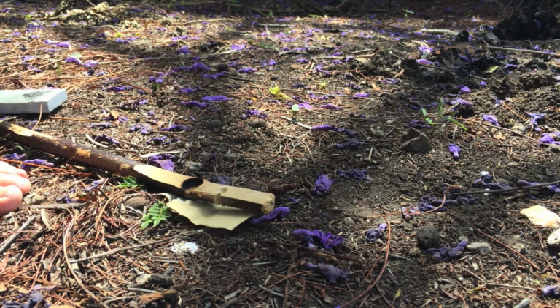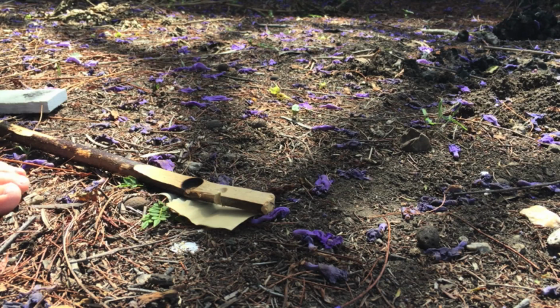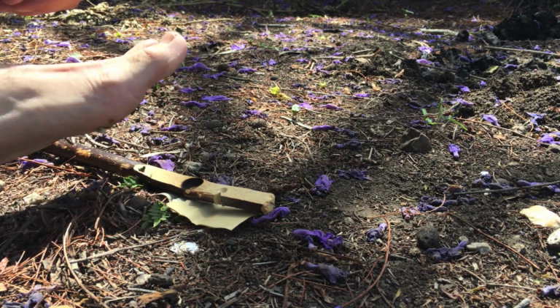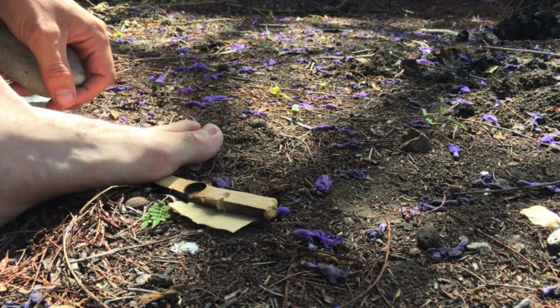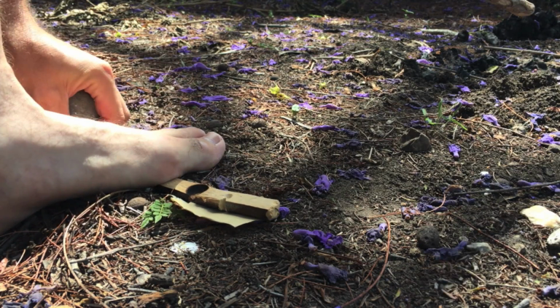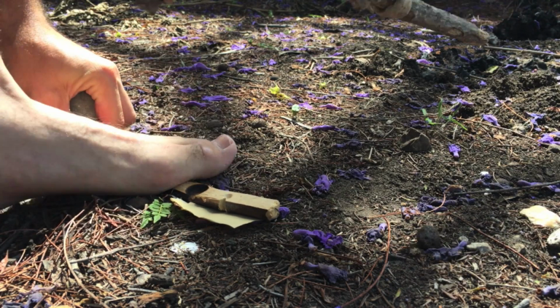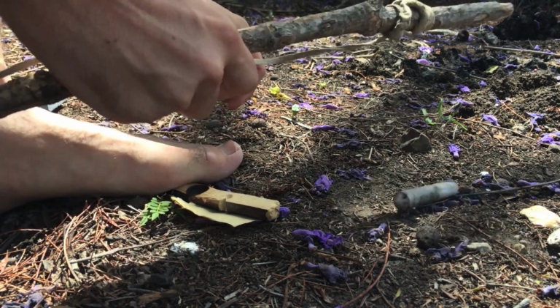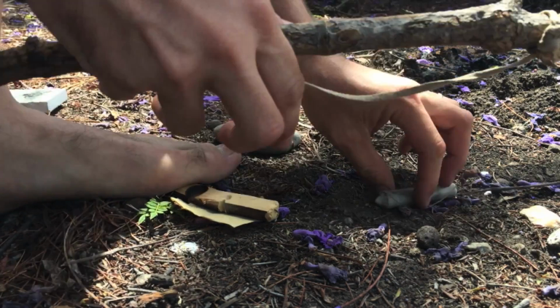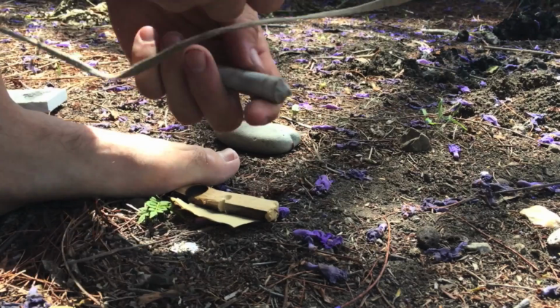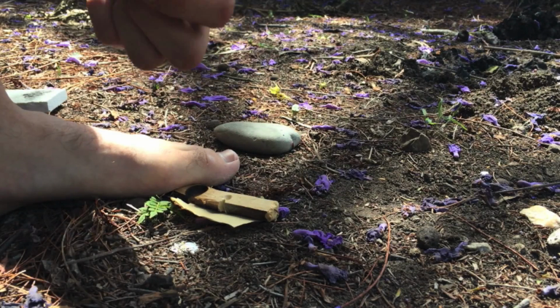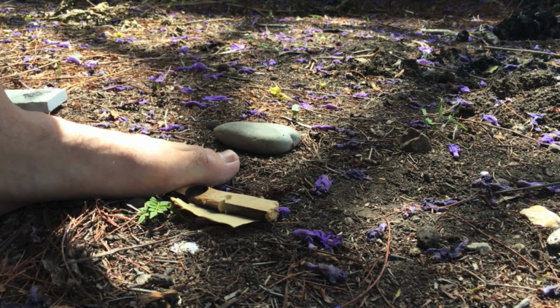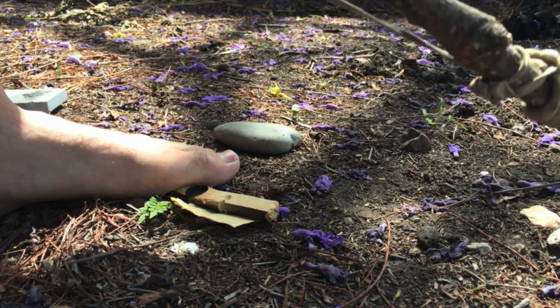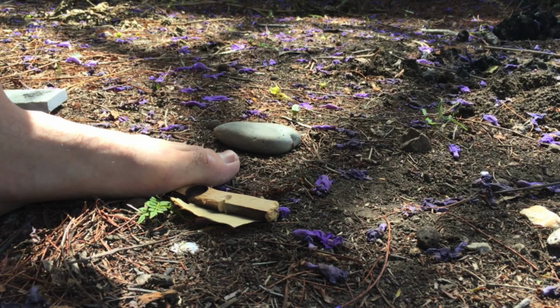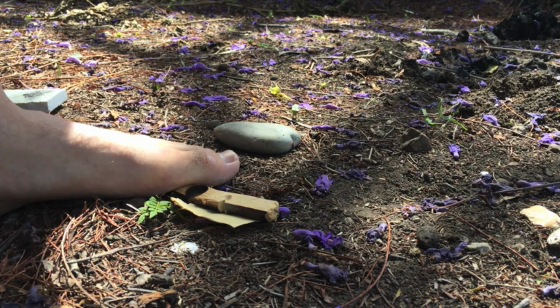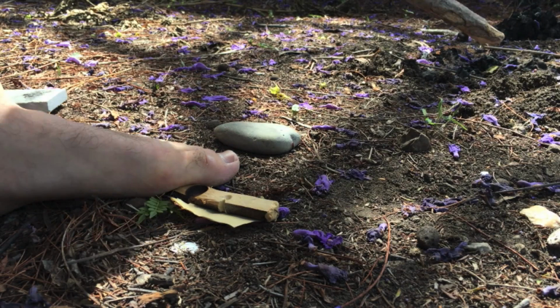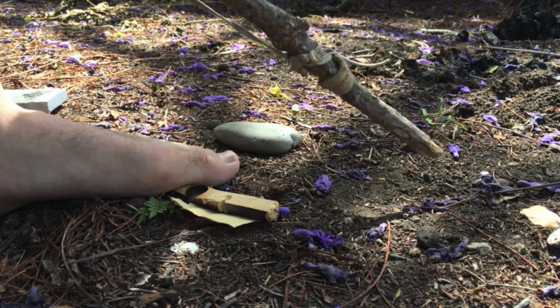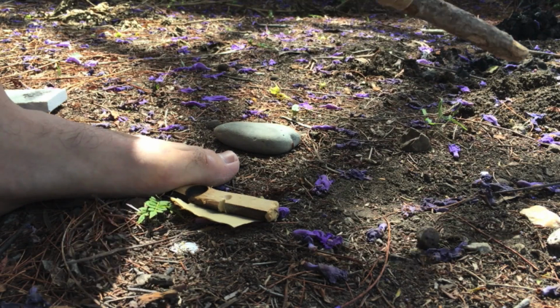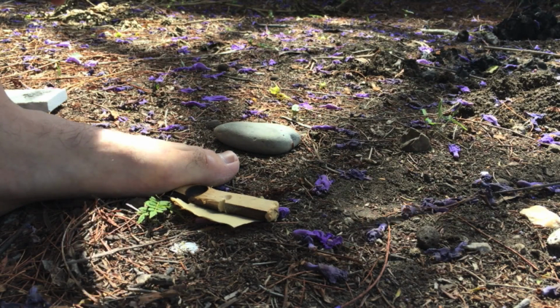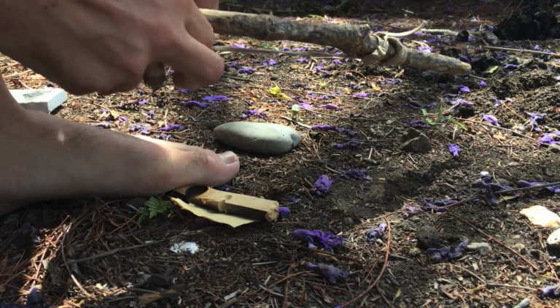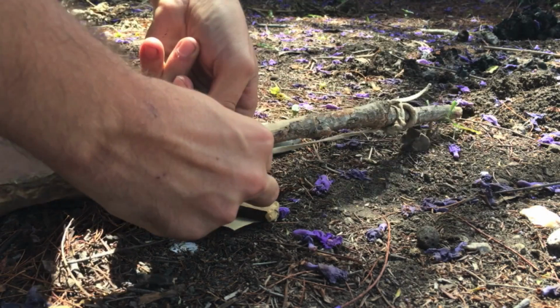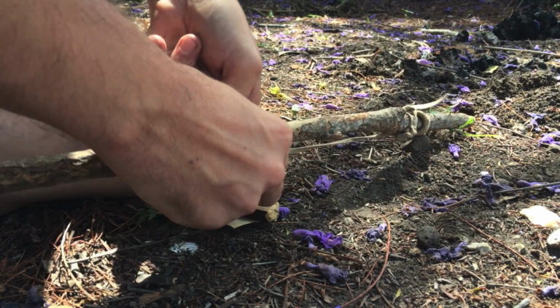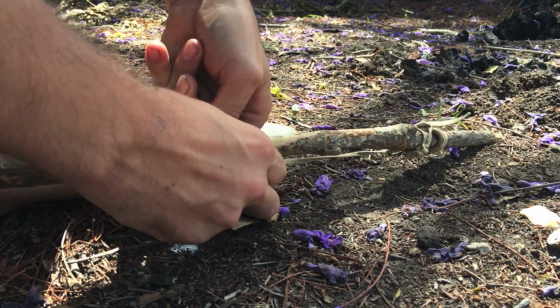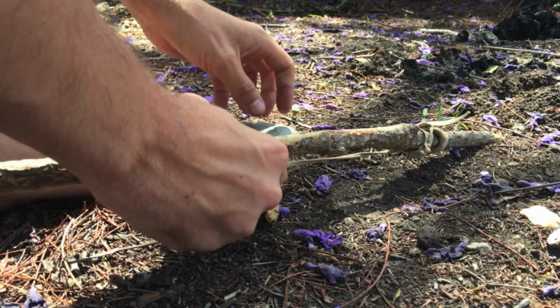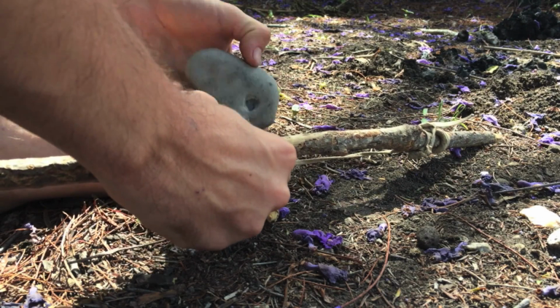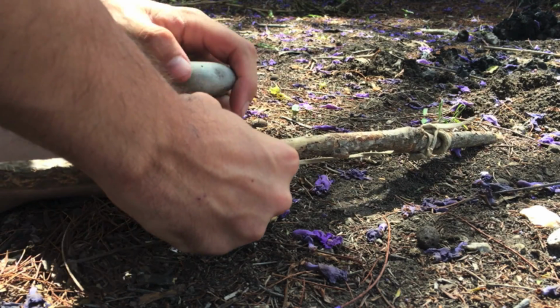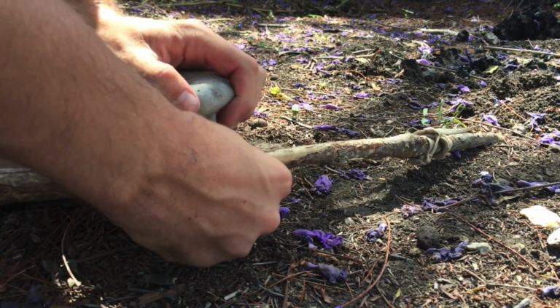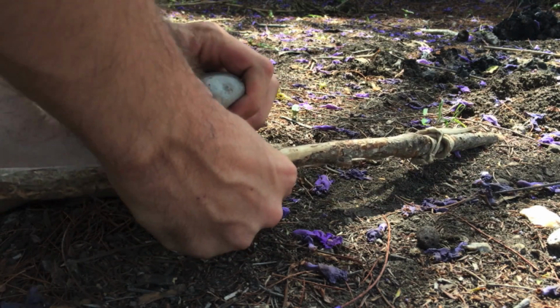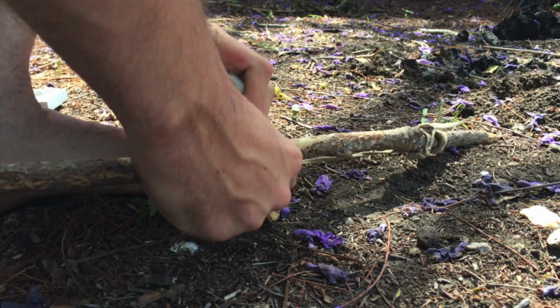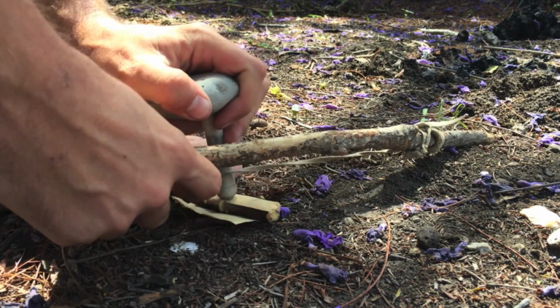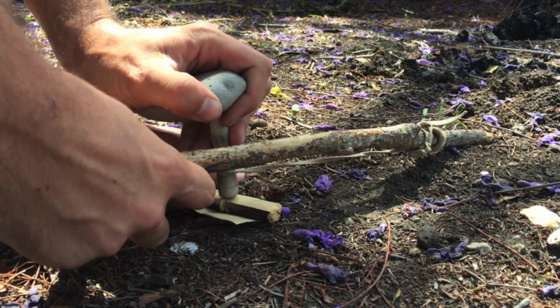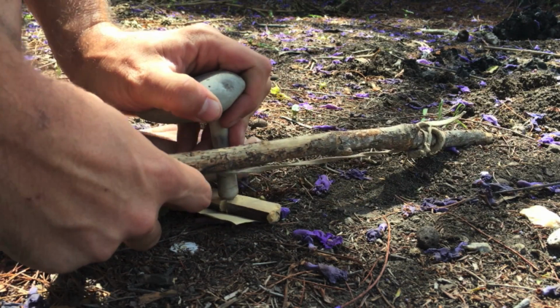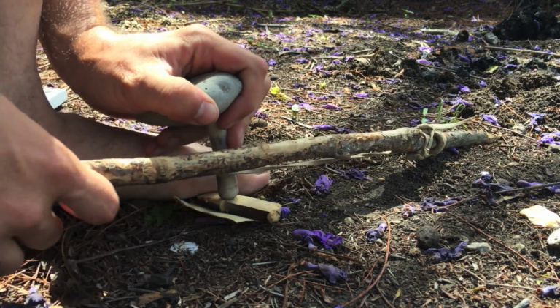At this point in the experiment I wasn't sure how this was going to work for making a fire — it hadn't worked with limestone and it hadn't worked with wood. I decided to give it one last try with a softer wood fireboard.